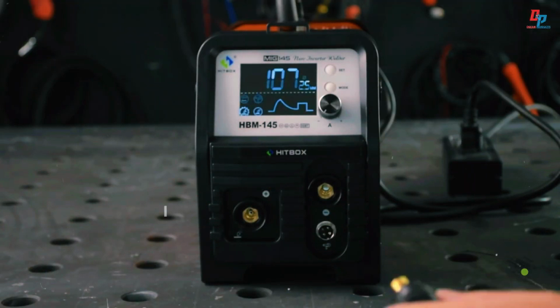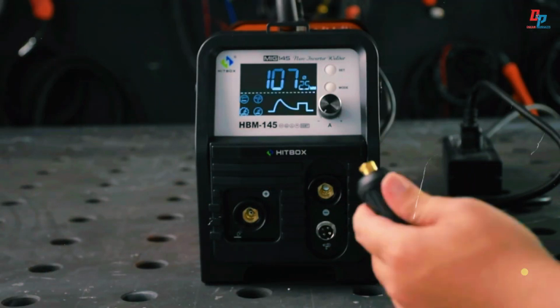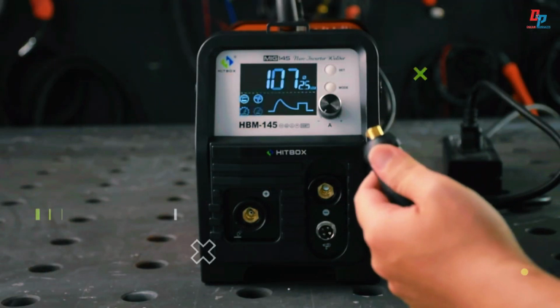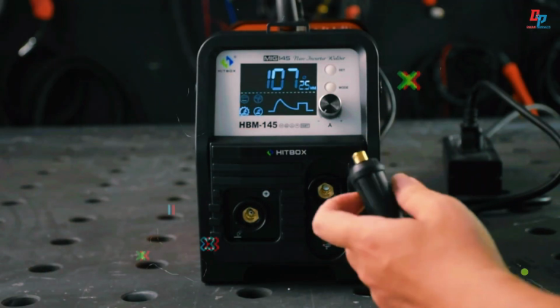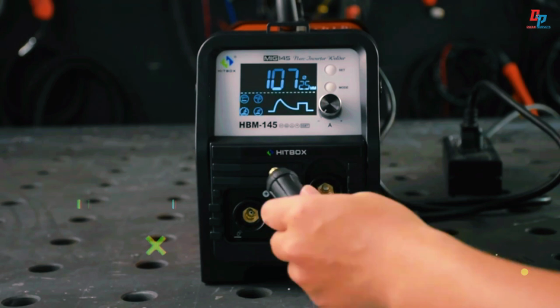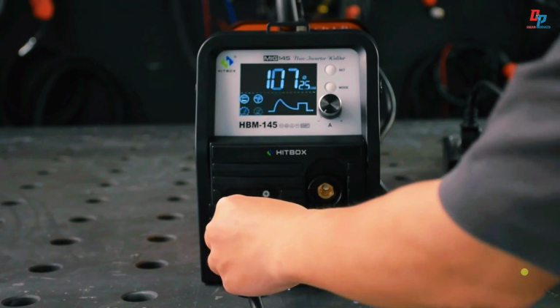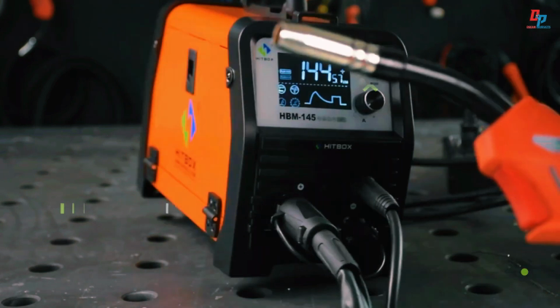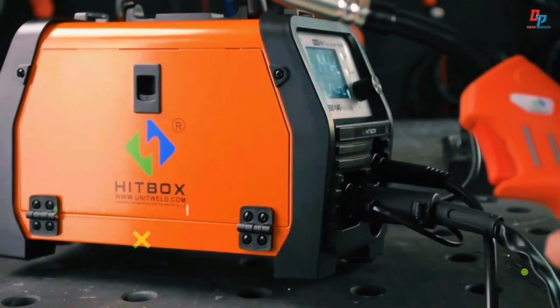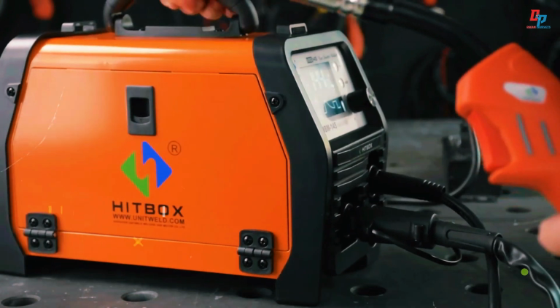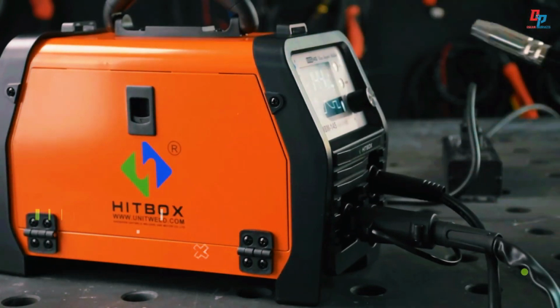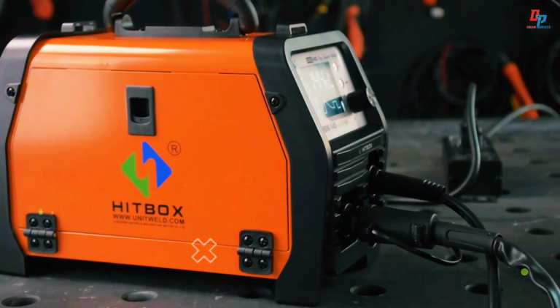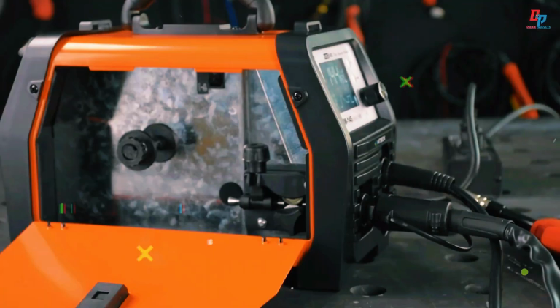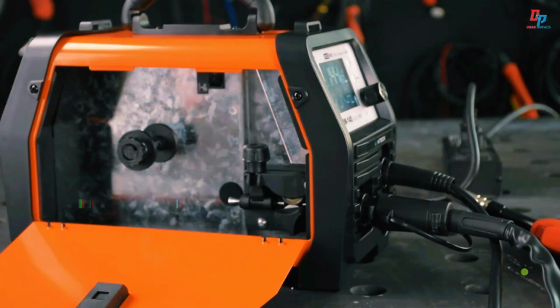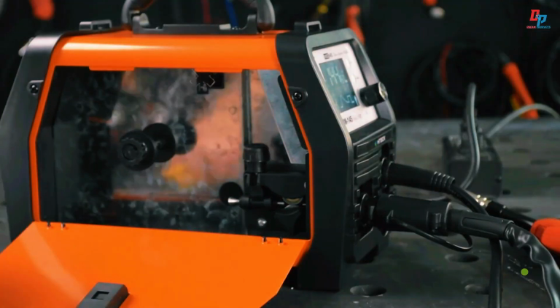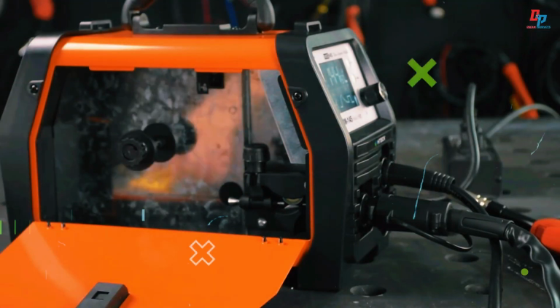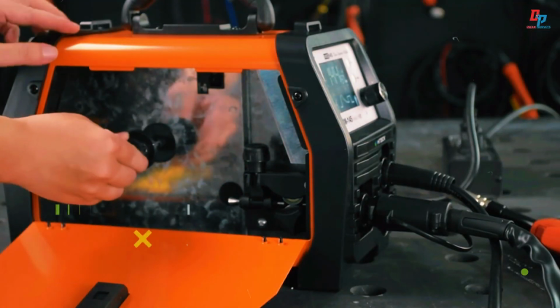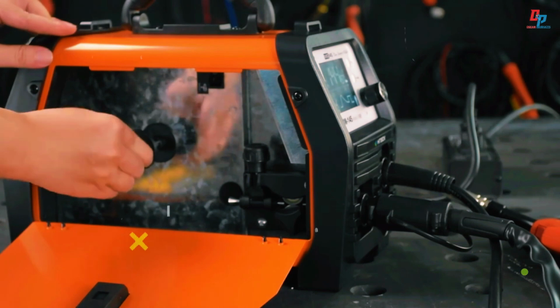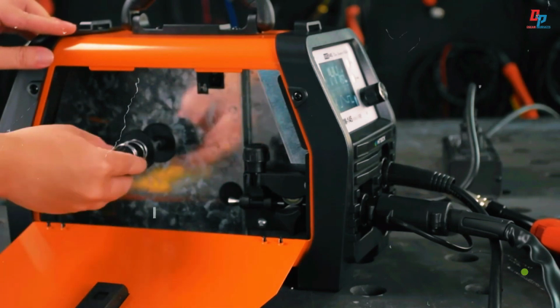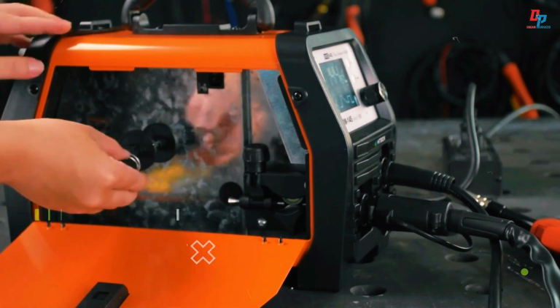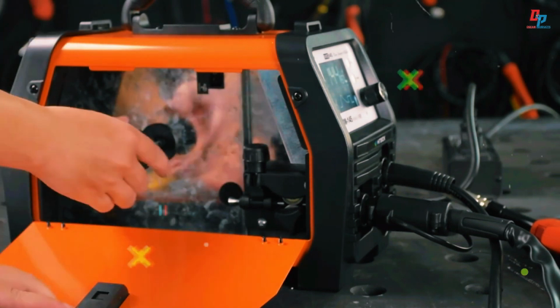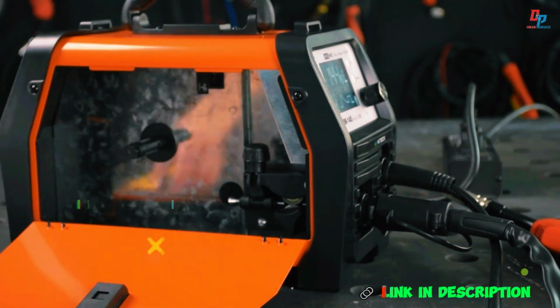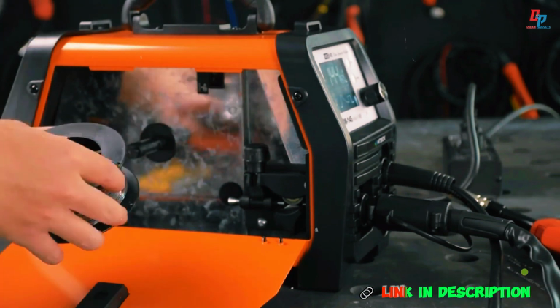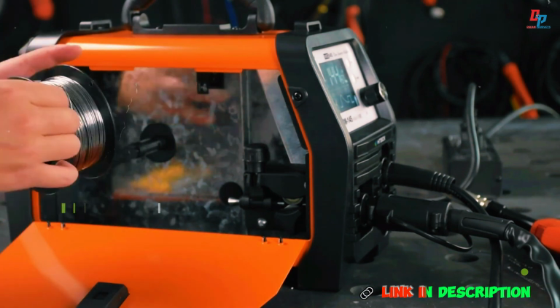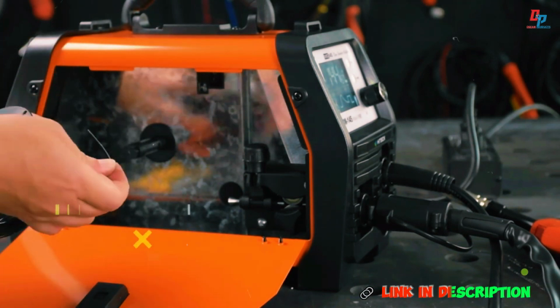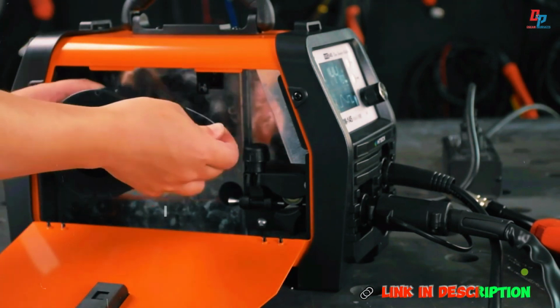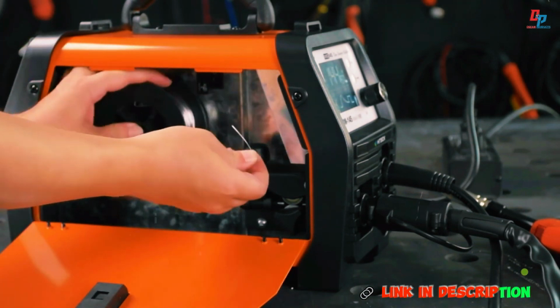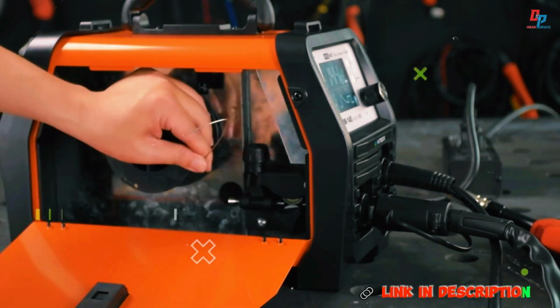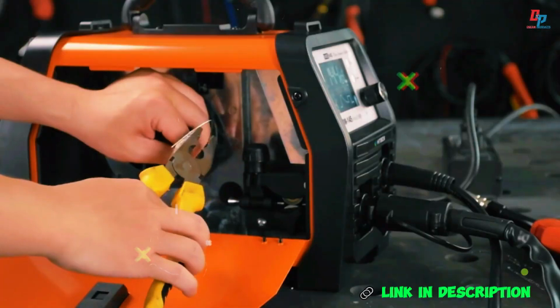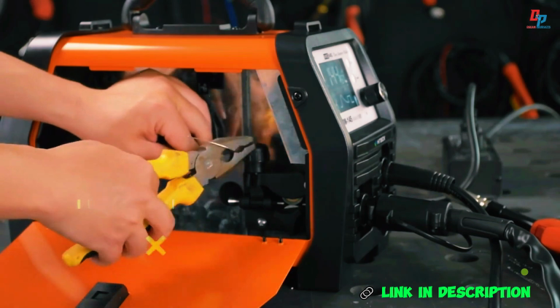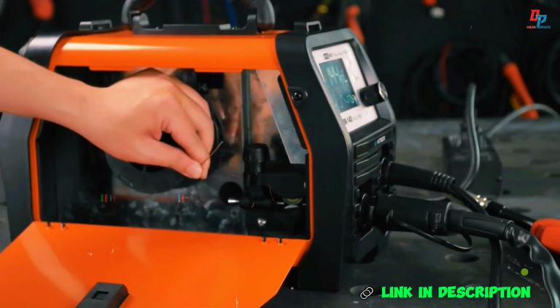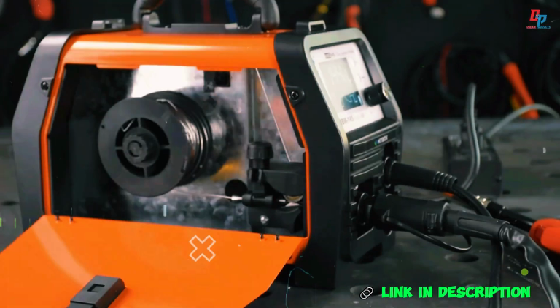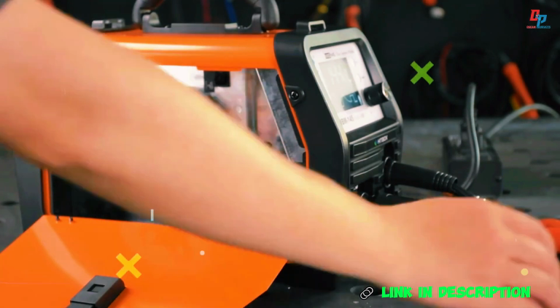Featuring advanced IGBT technology, the HBM 145 delivers stable performance and efficient output. It's CE certified and ideal for a wide range of welding tasks, ensuring precision, safety, and reliability every time.